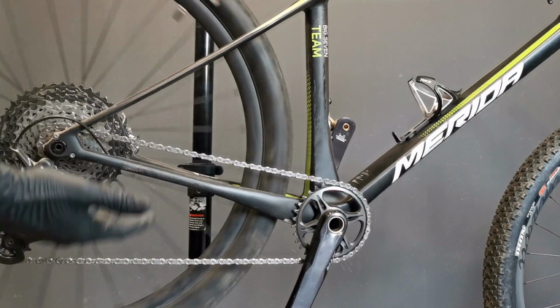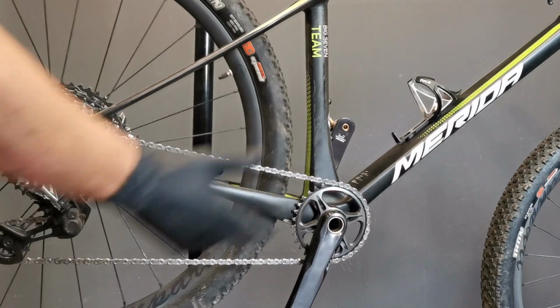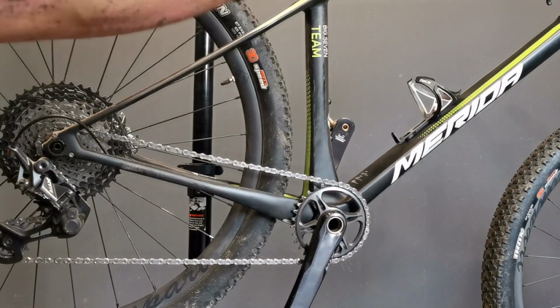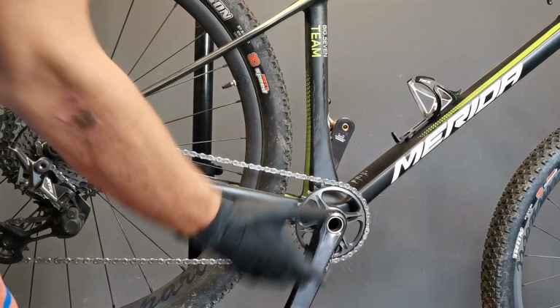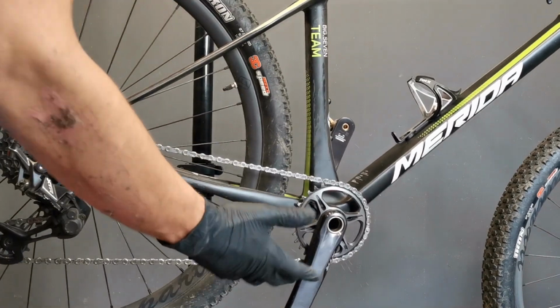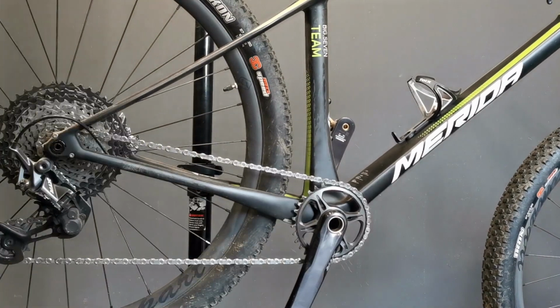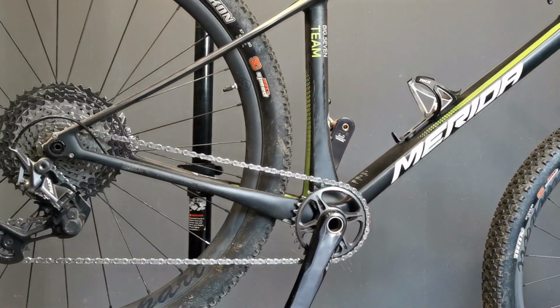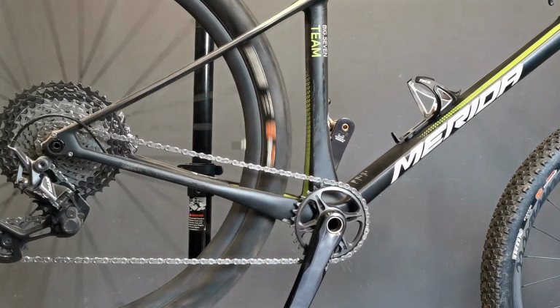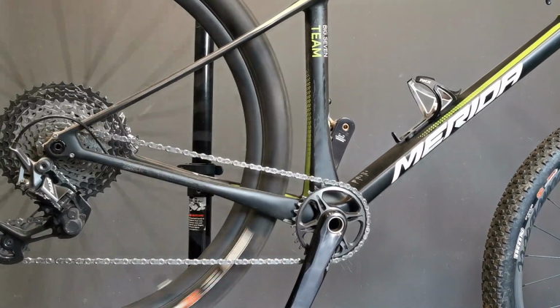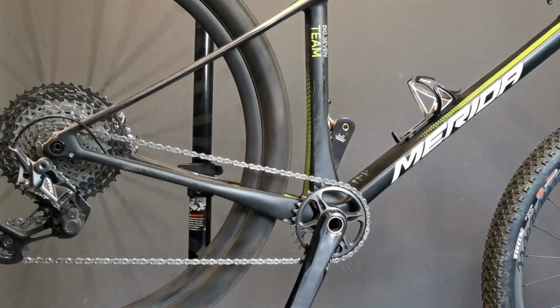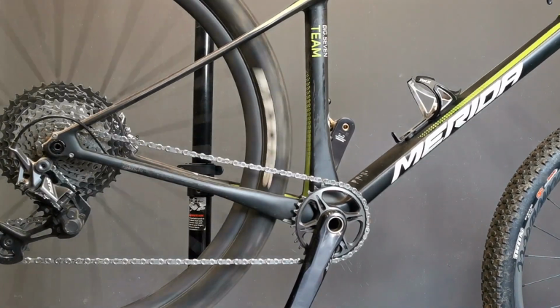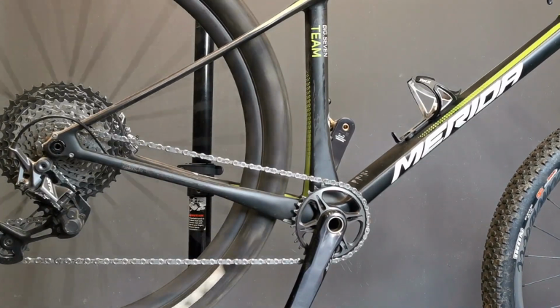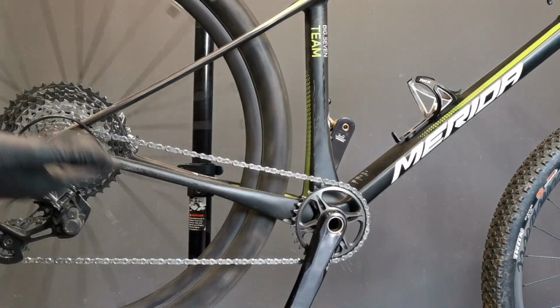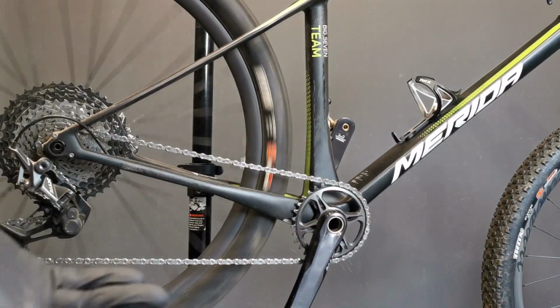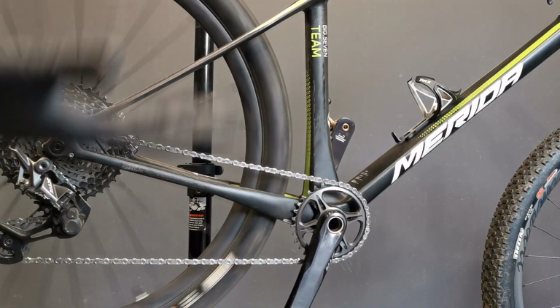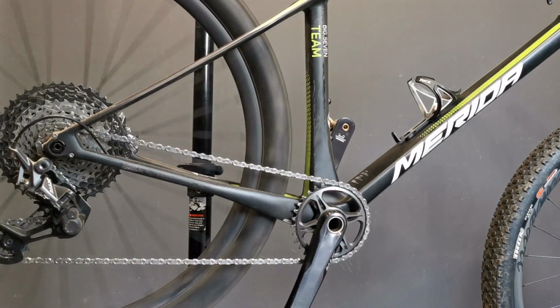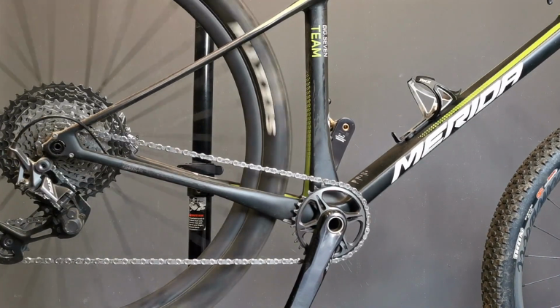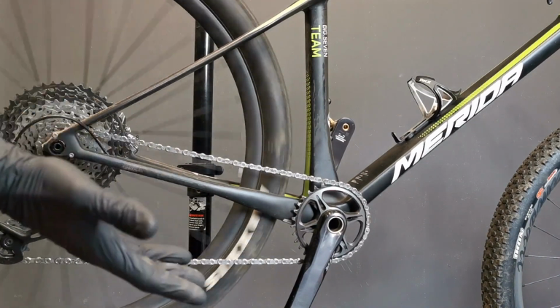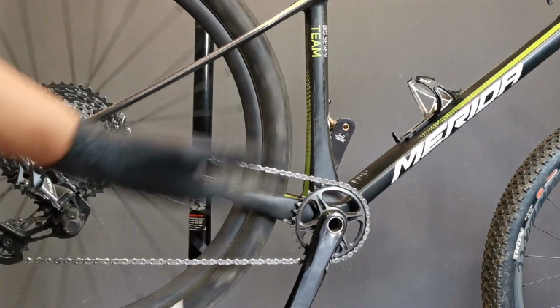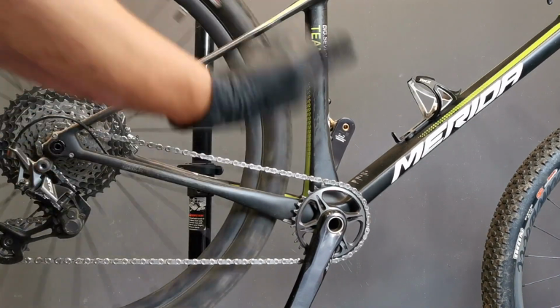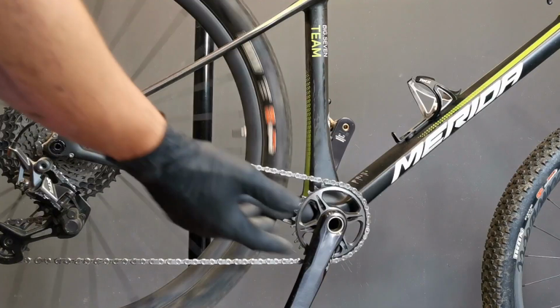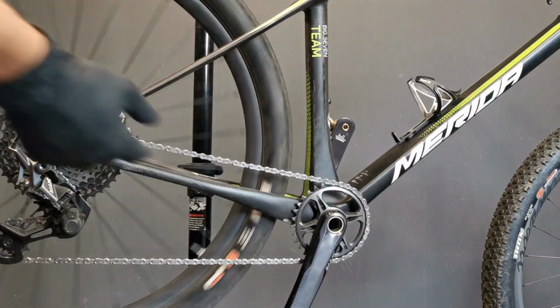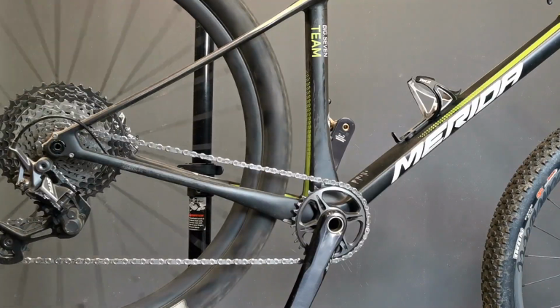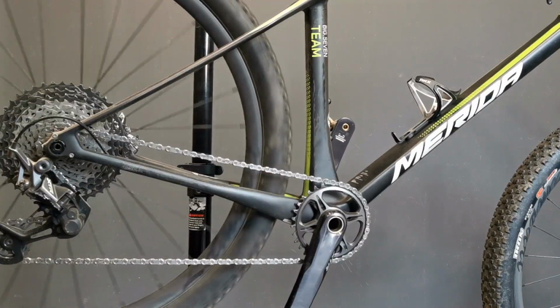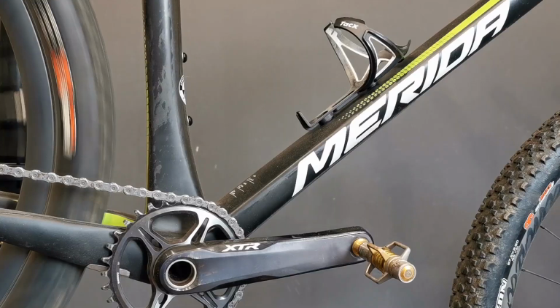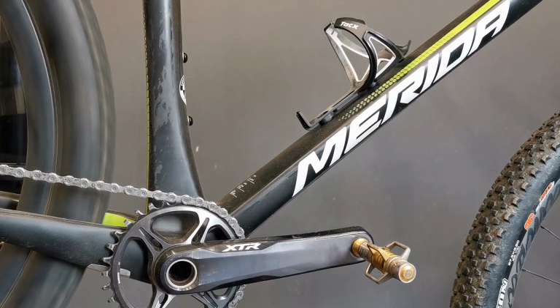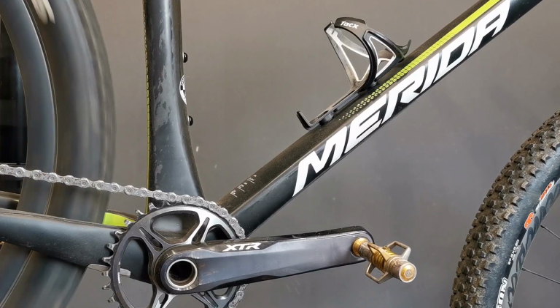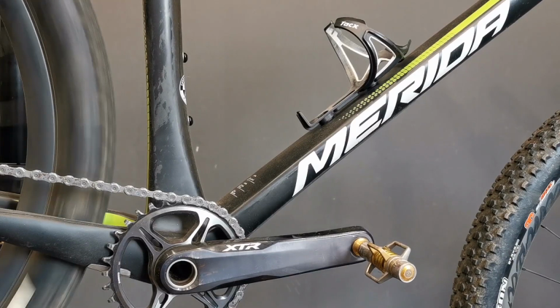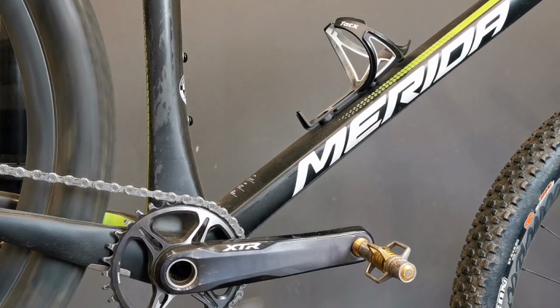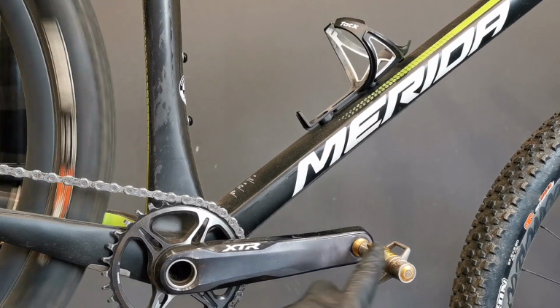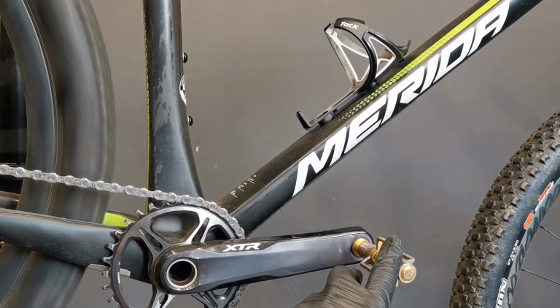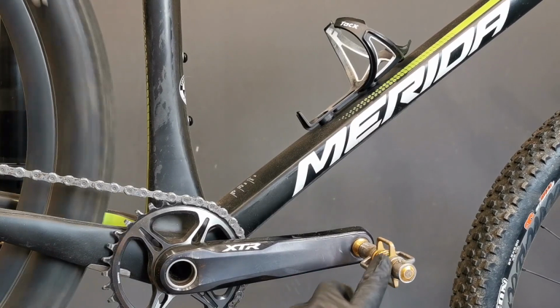So we want to mount the pedals: spin the wheel and do it in the same manner on both sides. This is how we tighten the pedals.